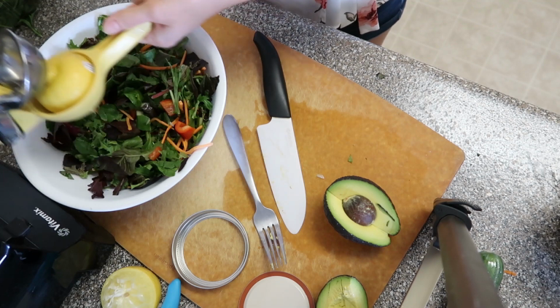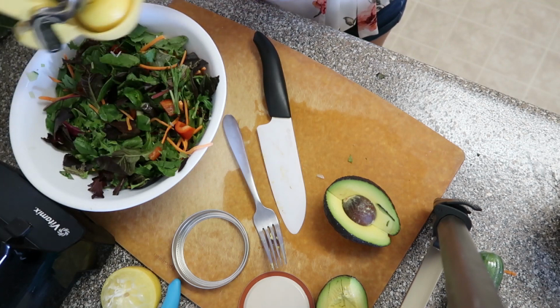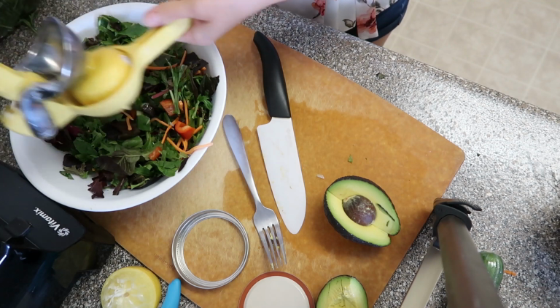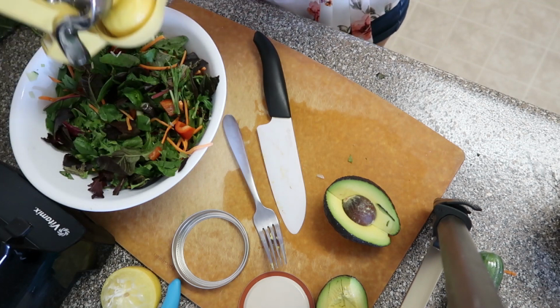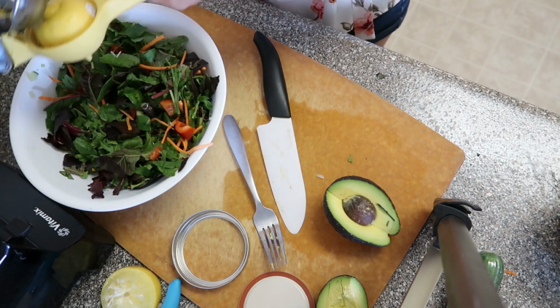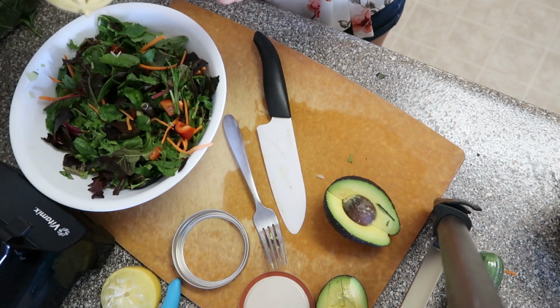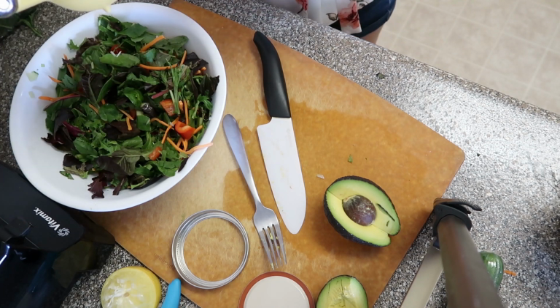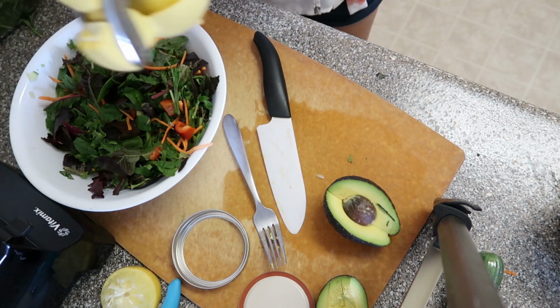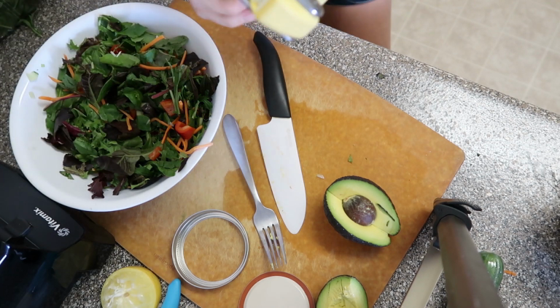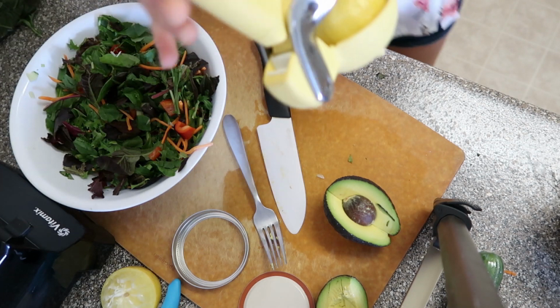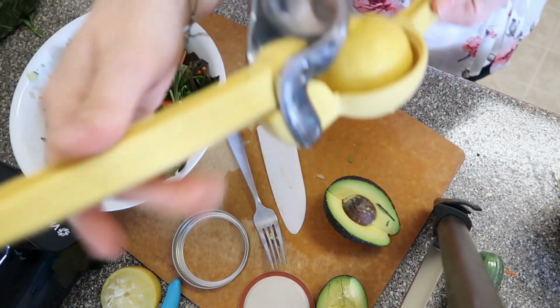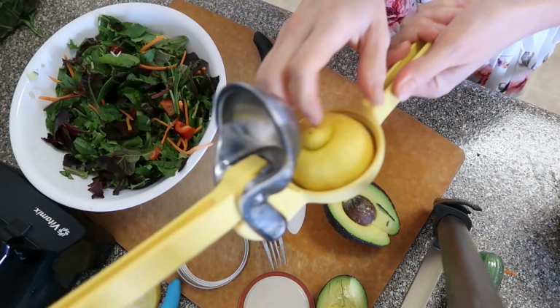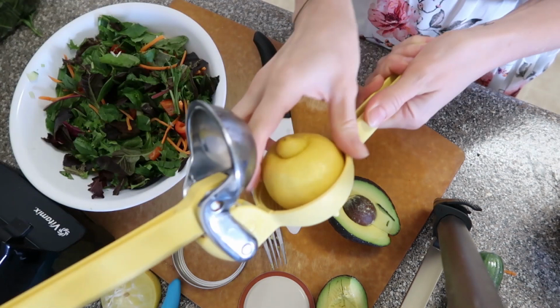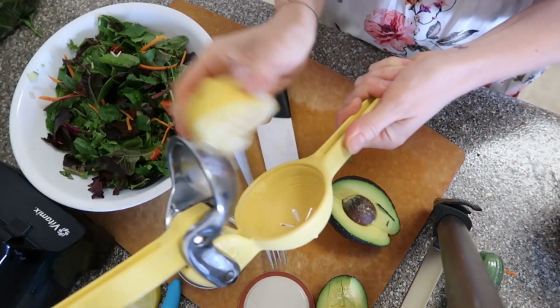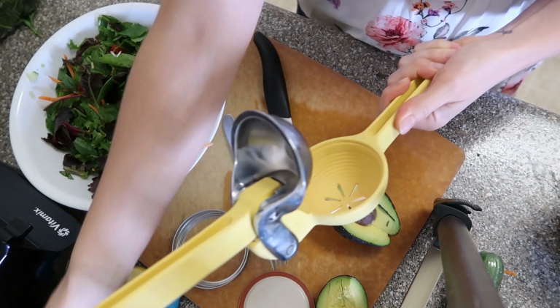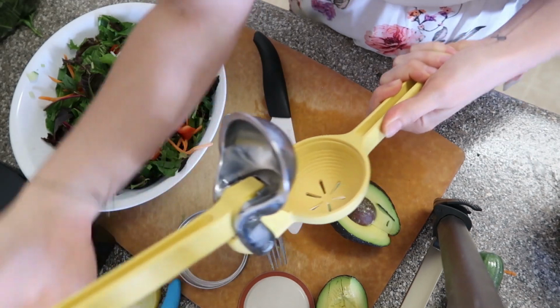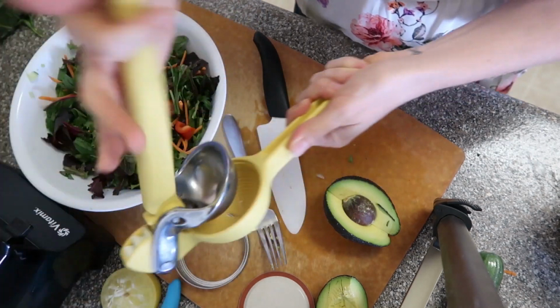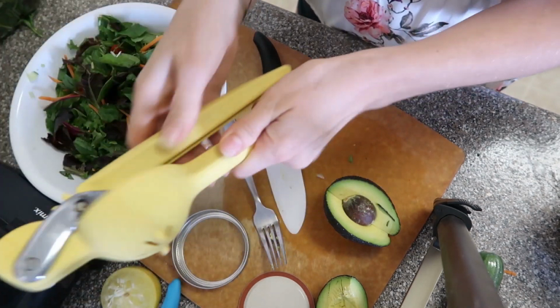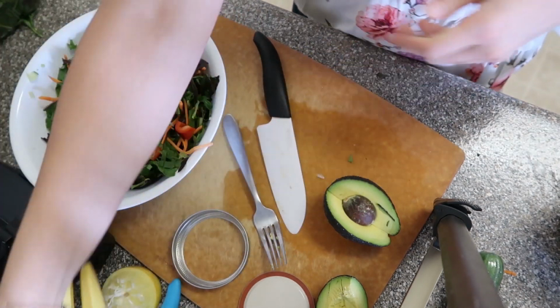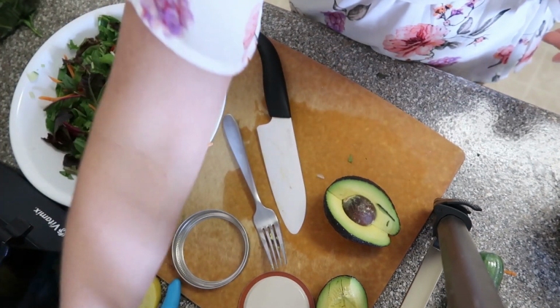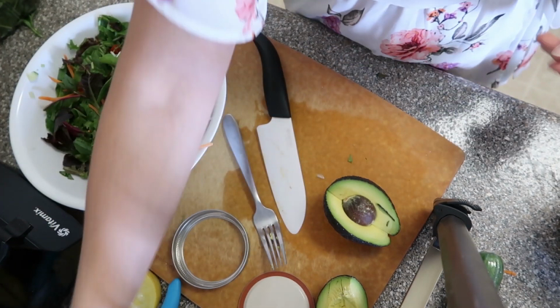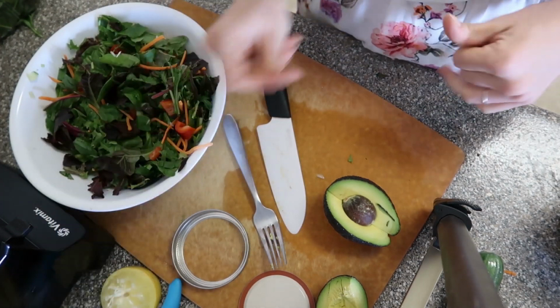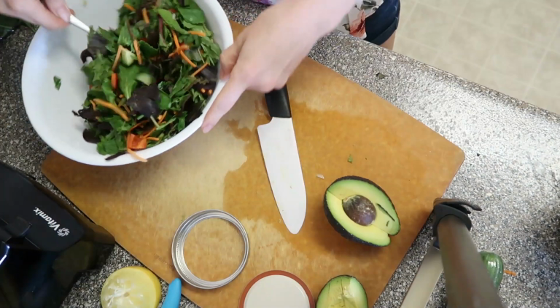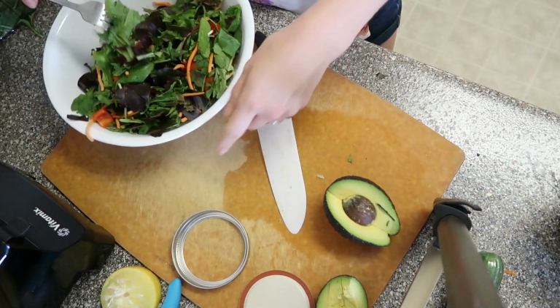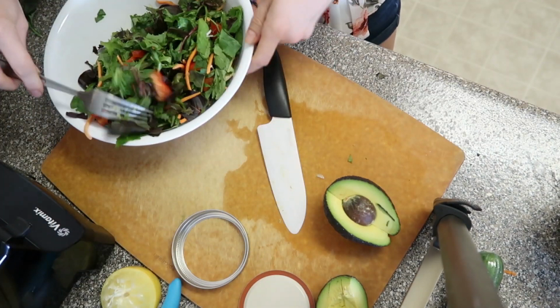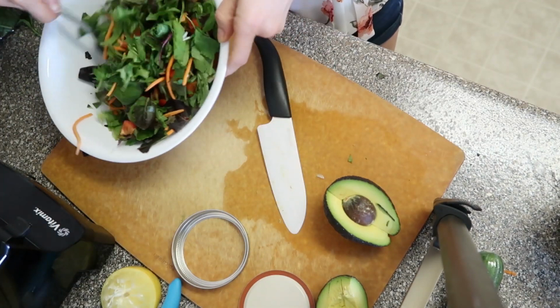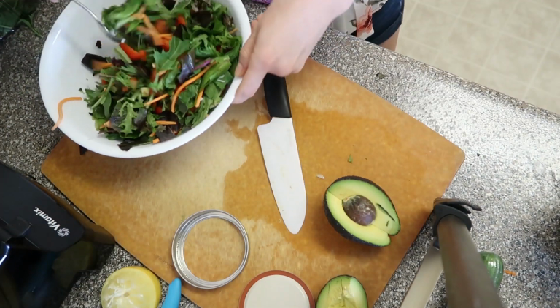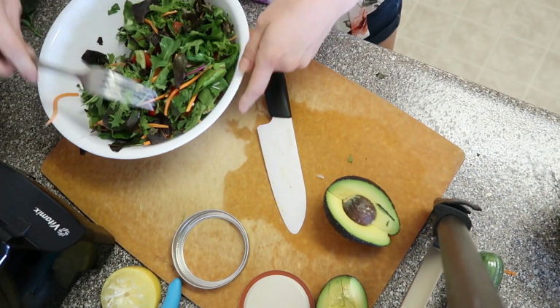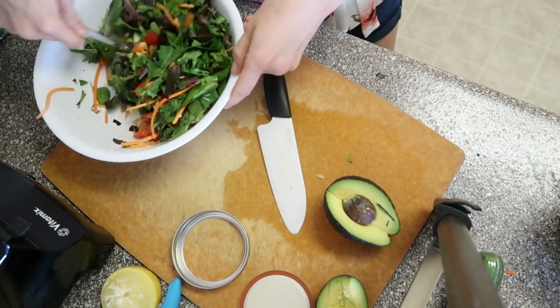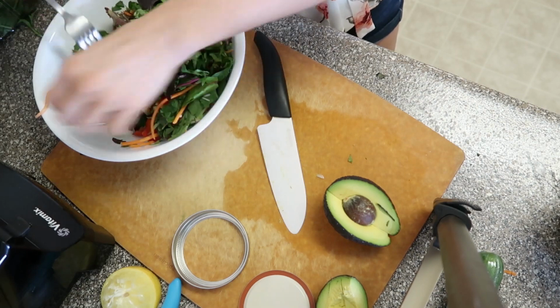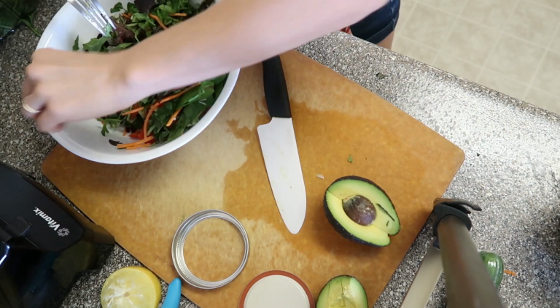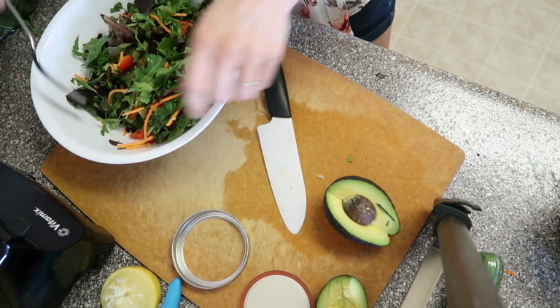Add the lemon juice right on top. I'm not adding the dressing to this one since I want it dry to eat tomorrow, but if I was making it fresh with a ripe avocado, that's exactly what I'd be doing.